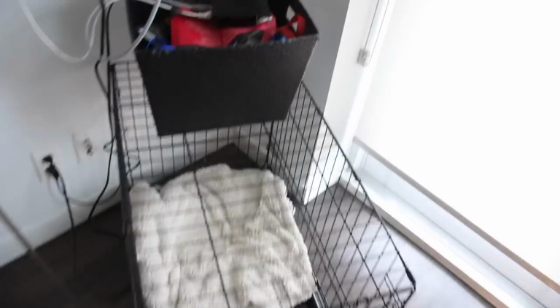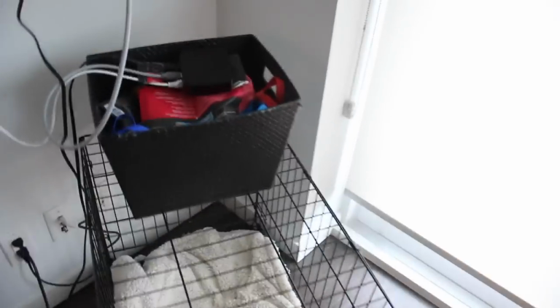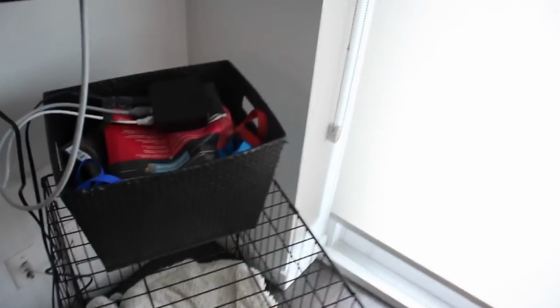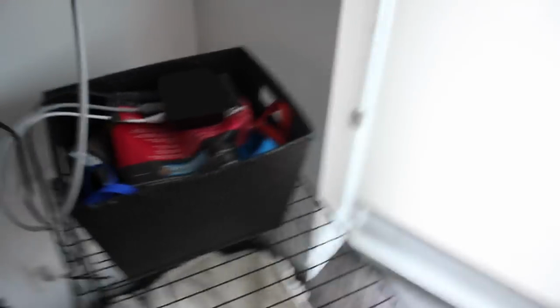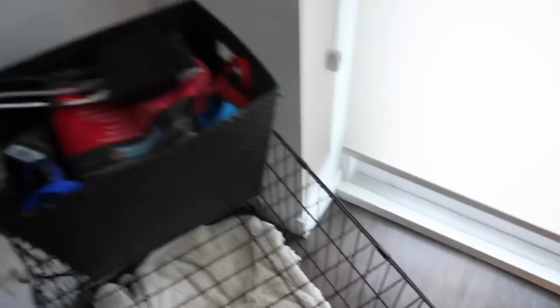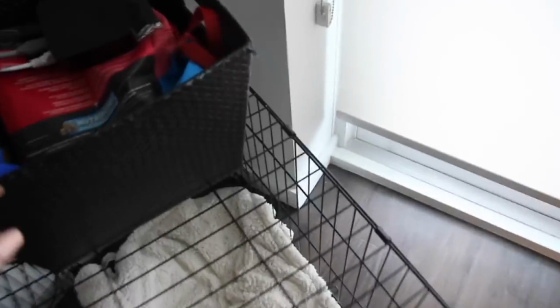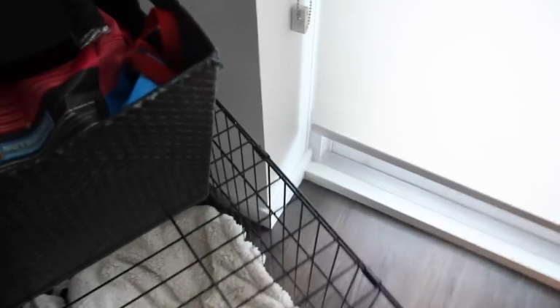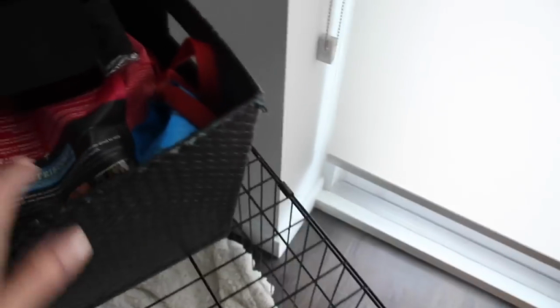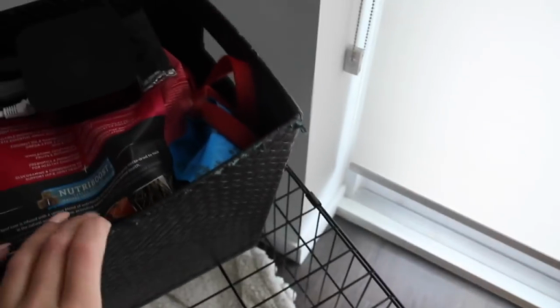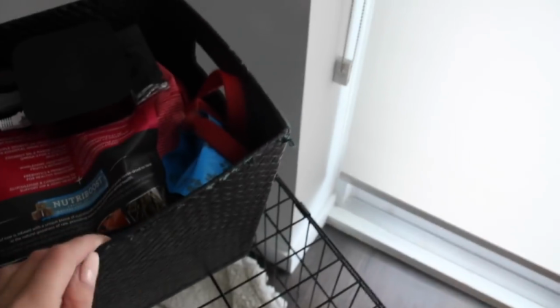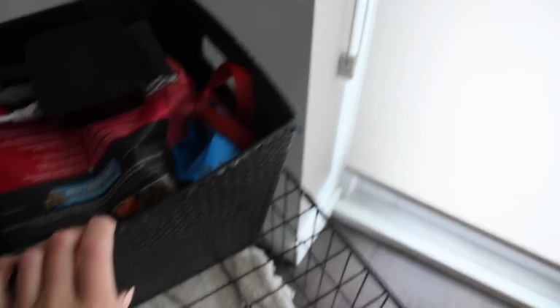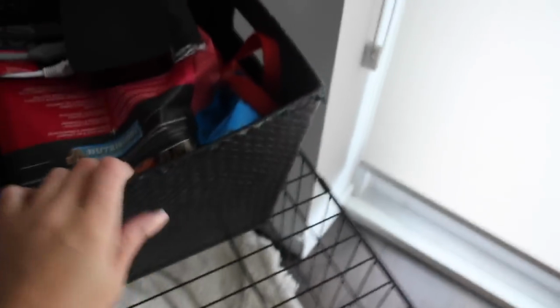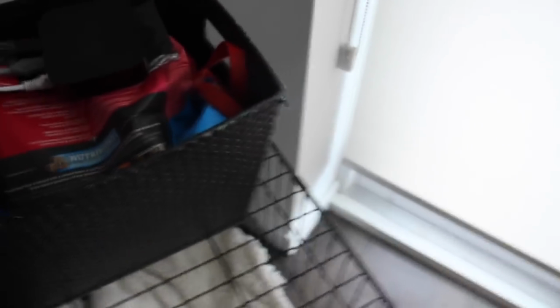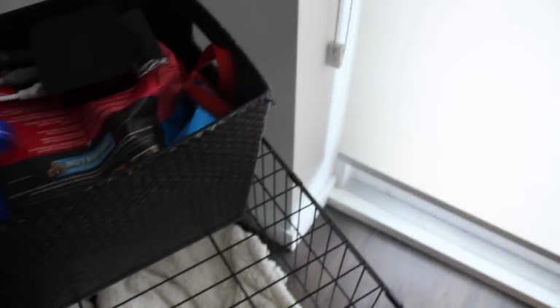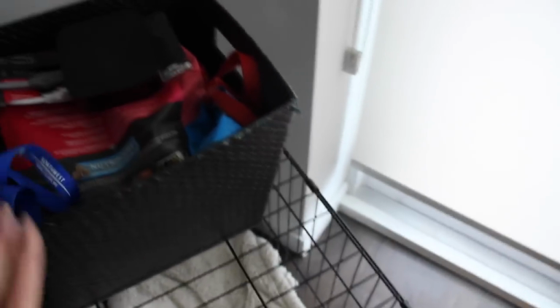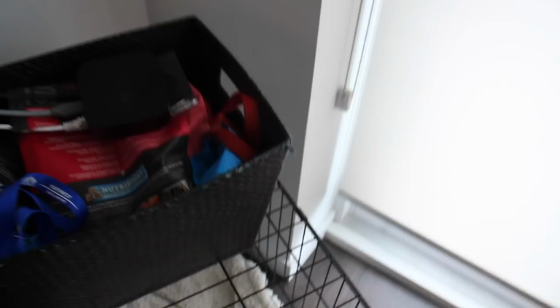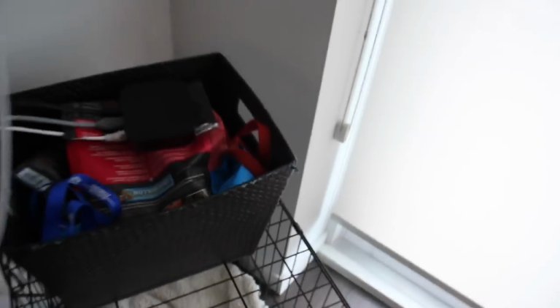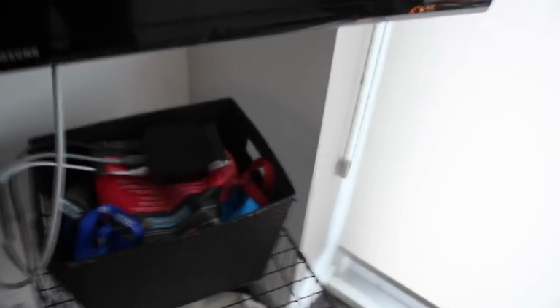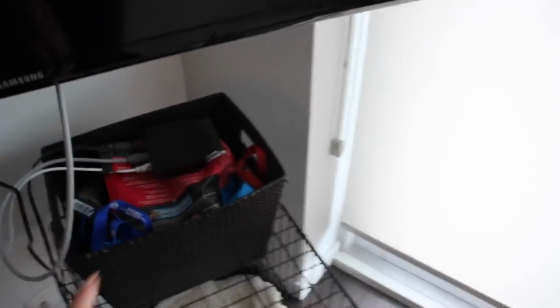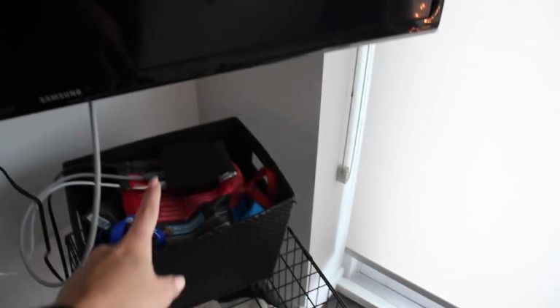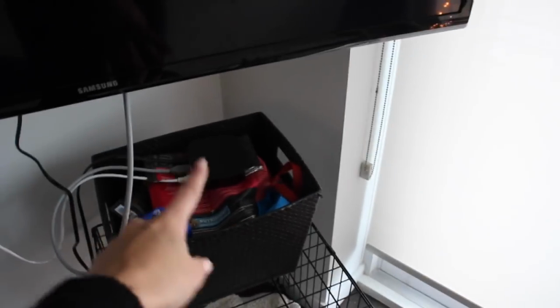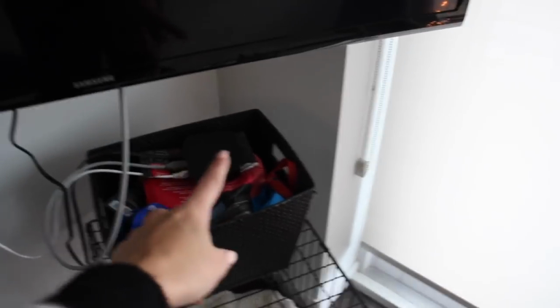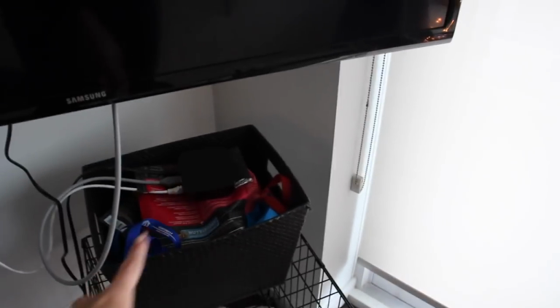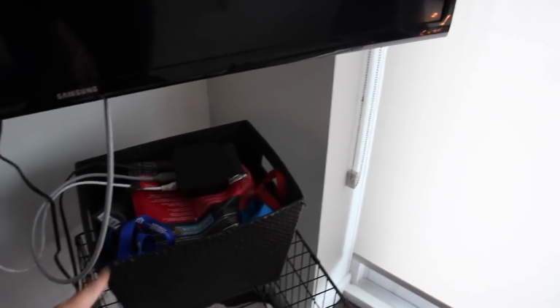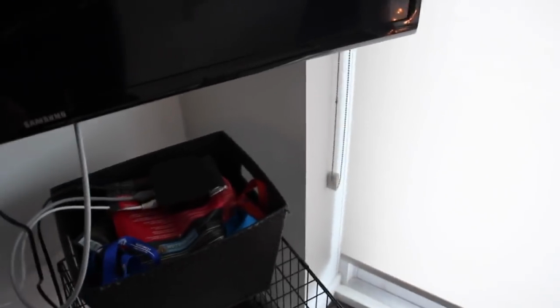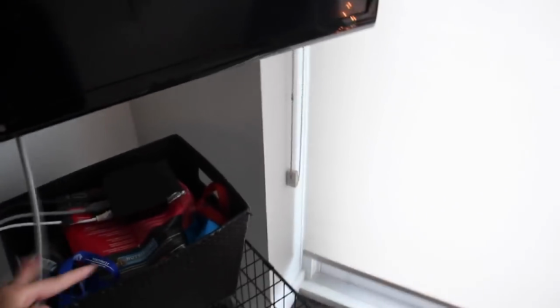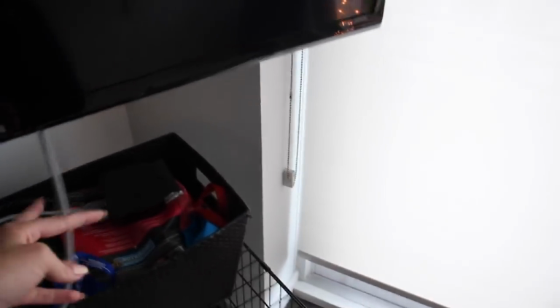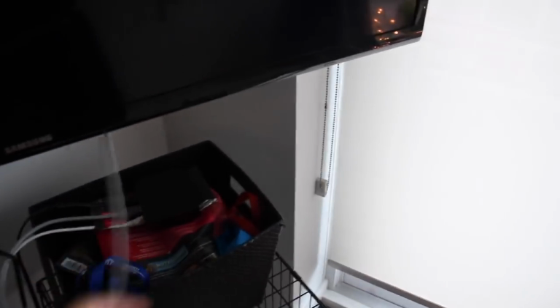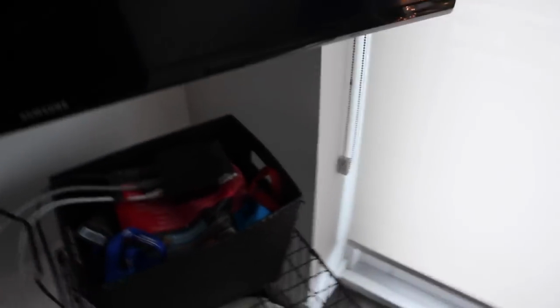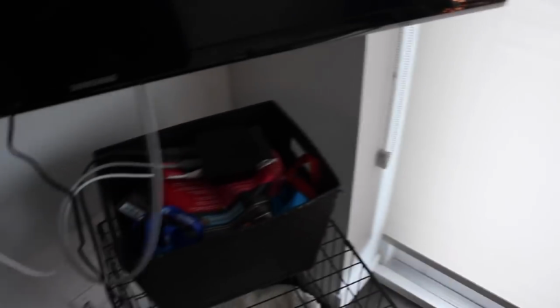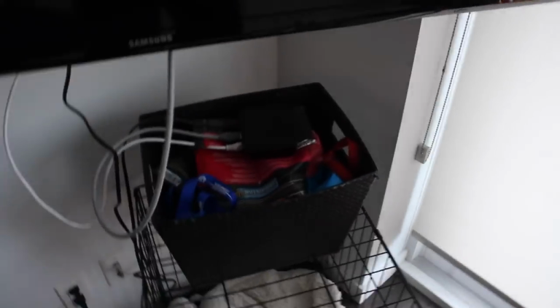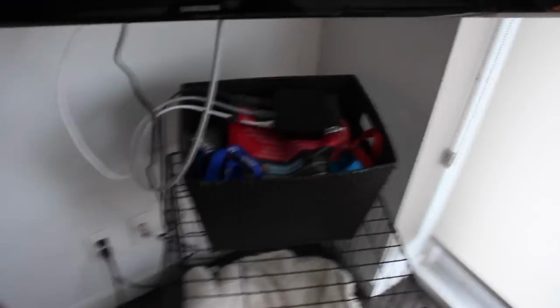This little bin up here just has all of her food, toys, treats, leash, poo bags, all of that. And then my Apple TV is just sitting in there because these wires don't really reach to anything.